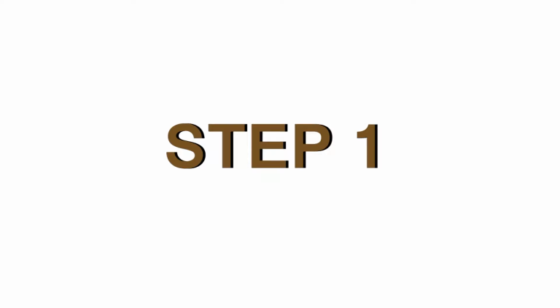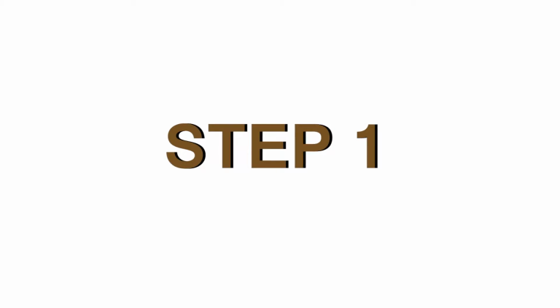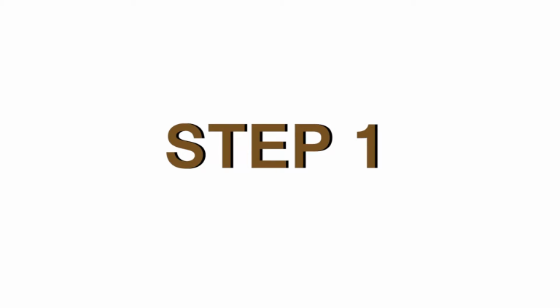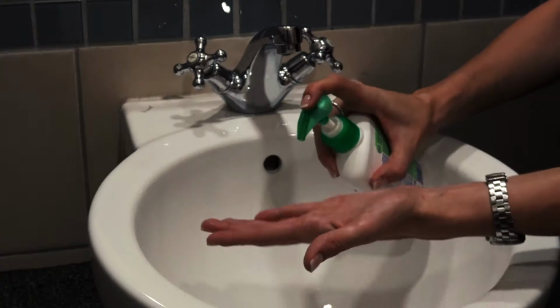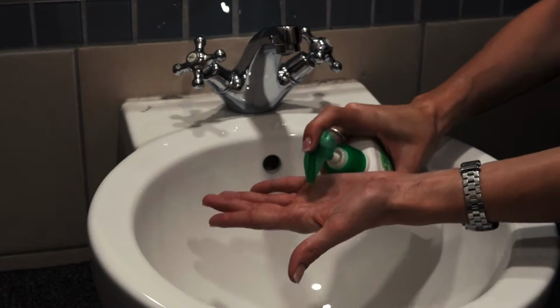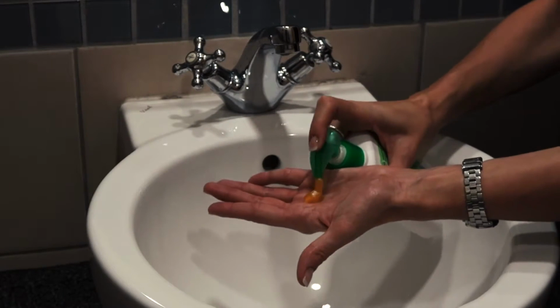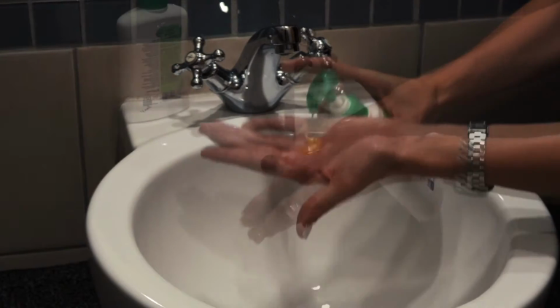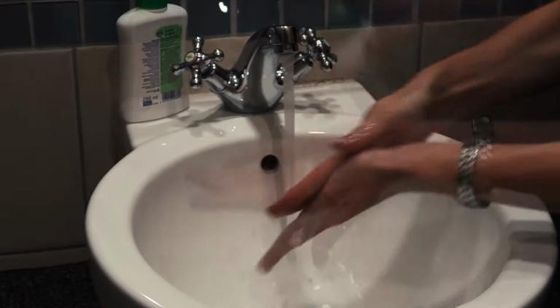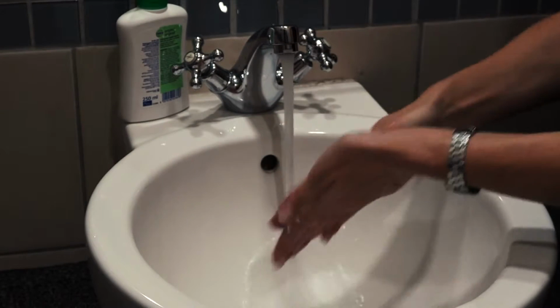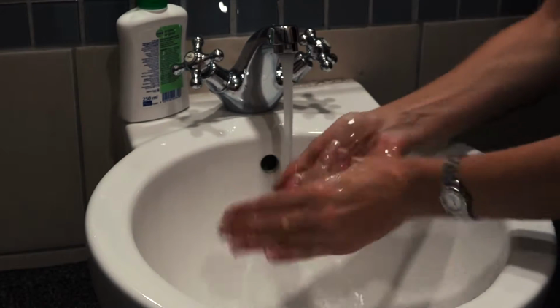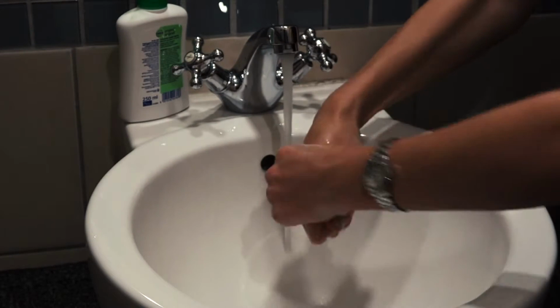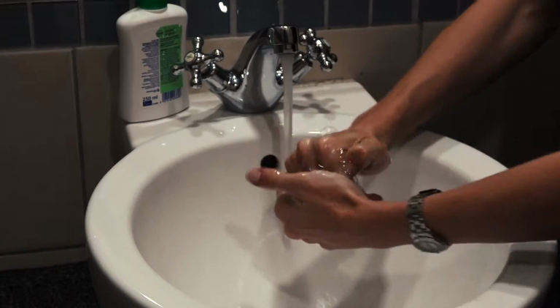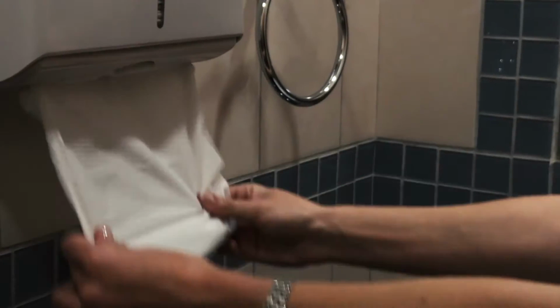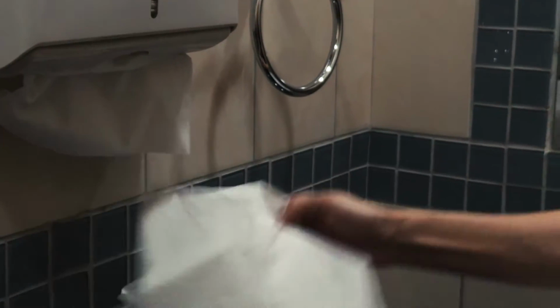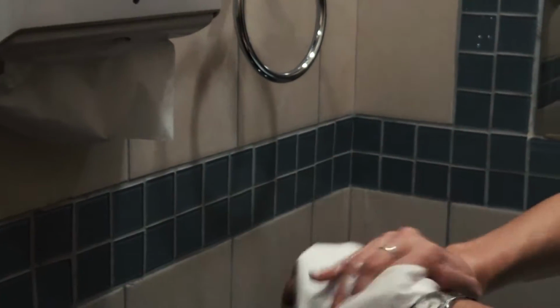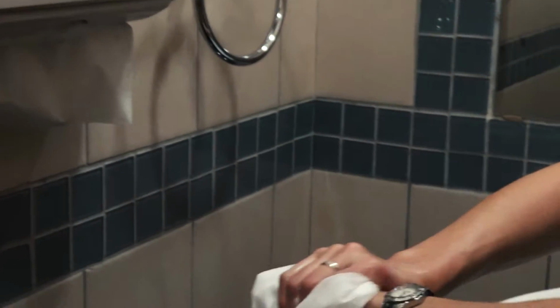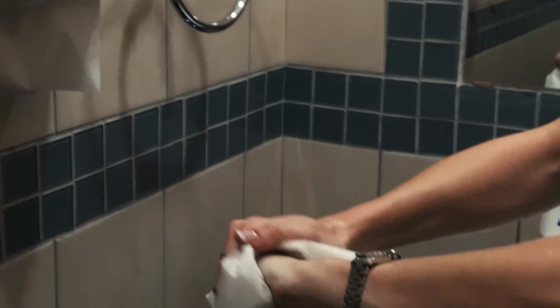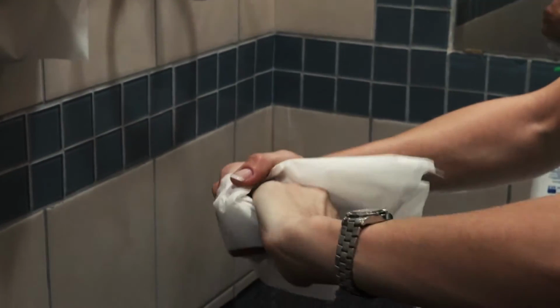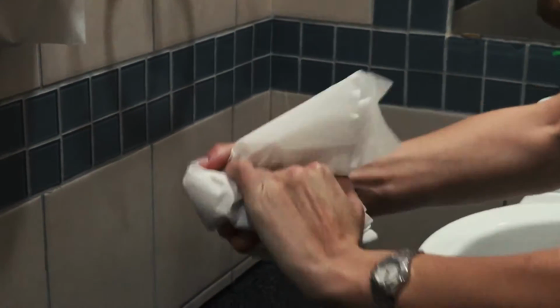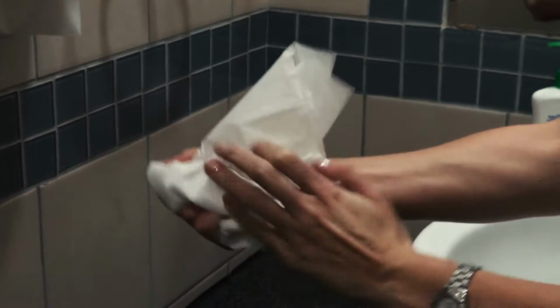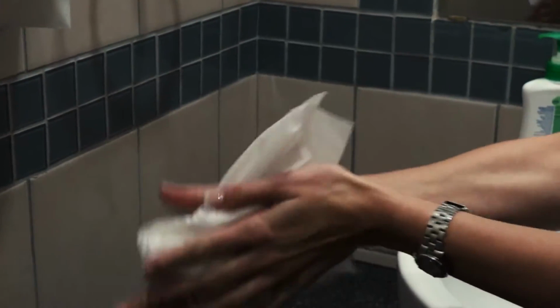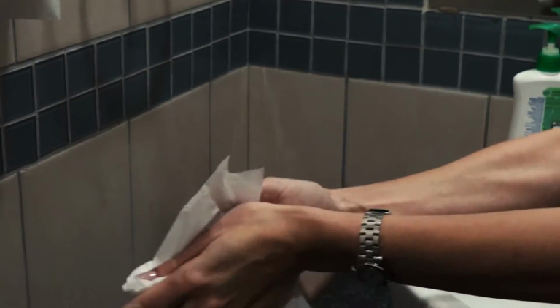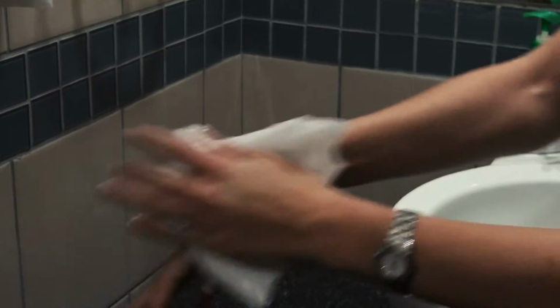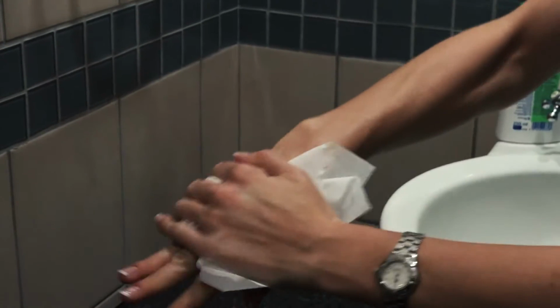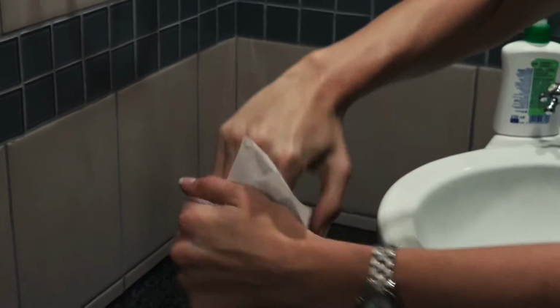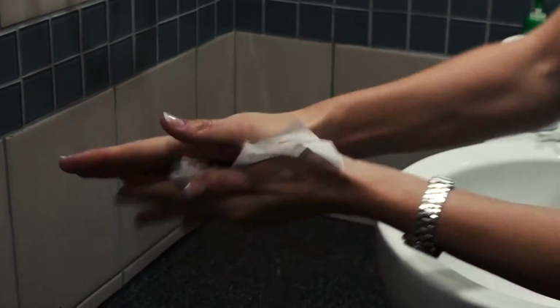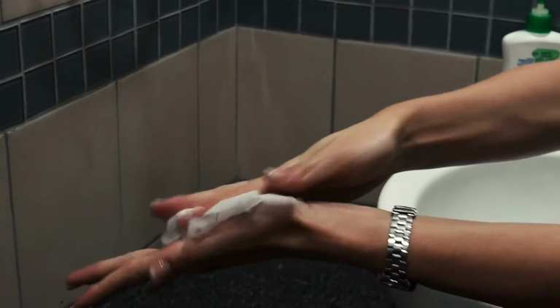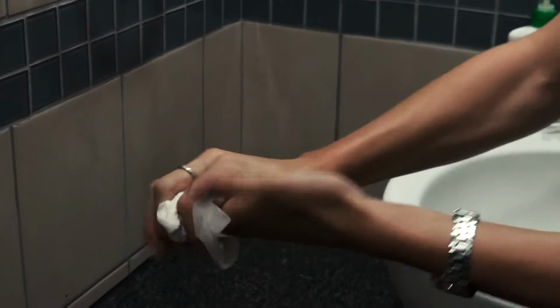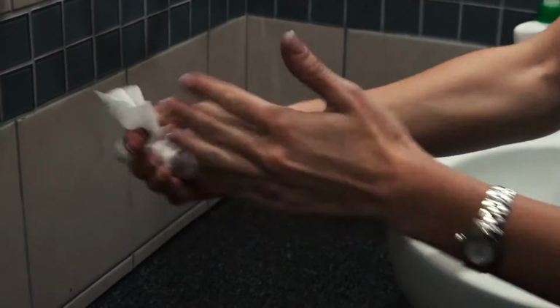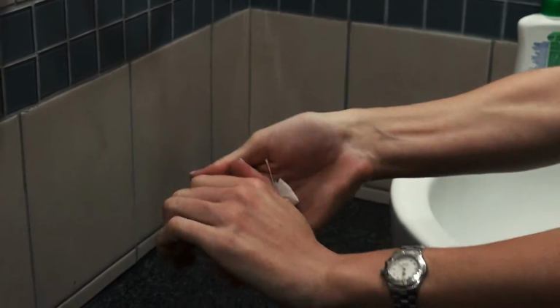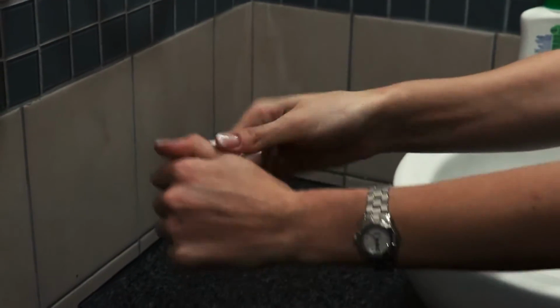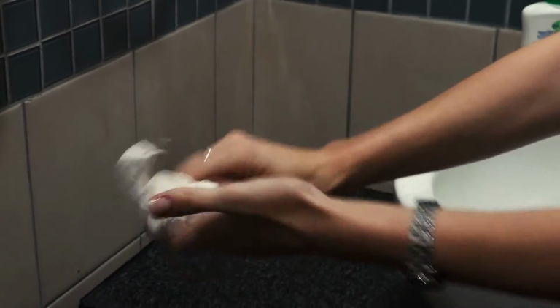Step 1. Wash your hands with soap and warm water and dry with a clean towel. It is important that hands are warm and dry as this improves blood flow and makes it easier to collect the blood sample.